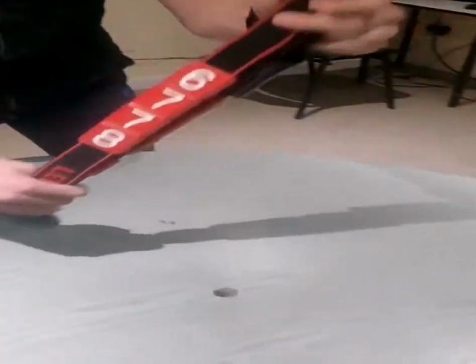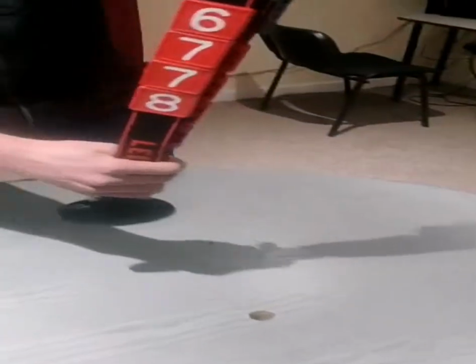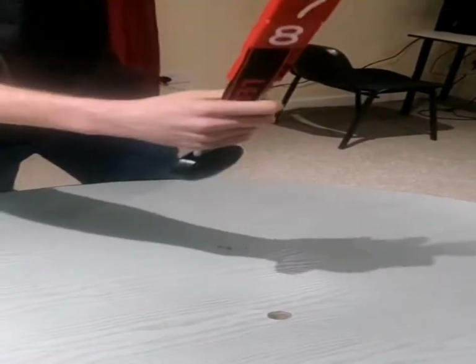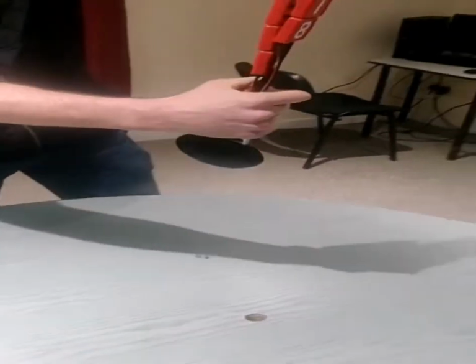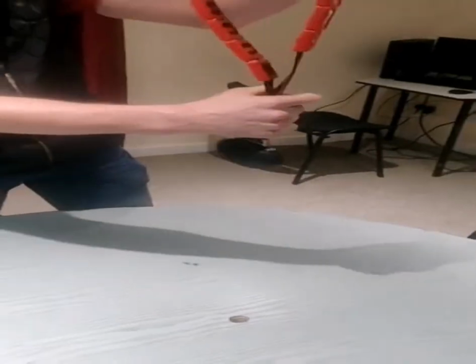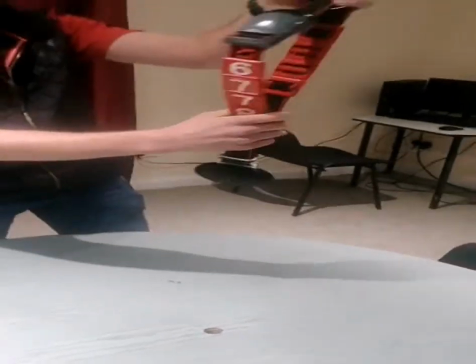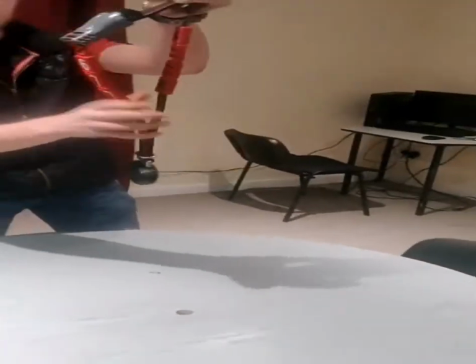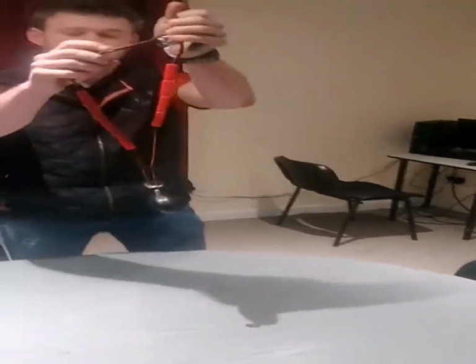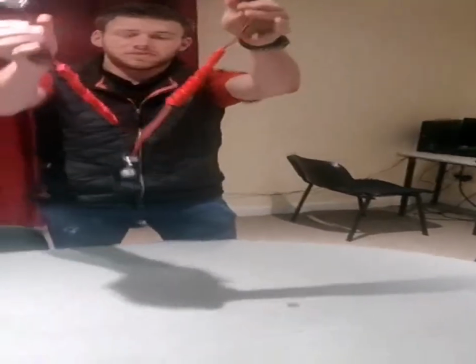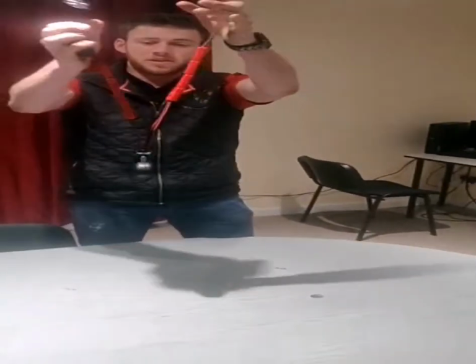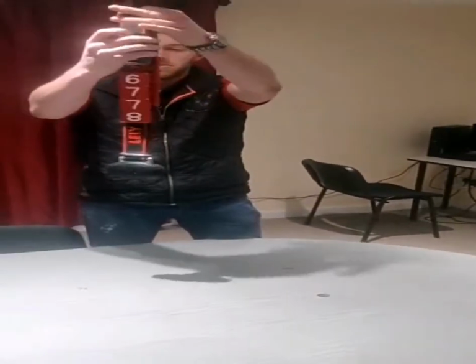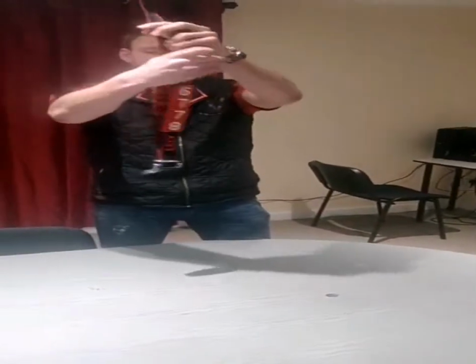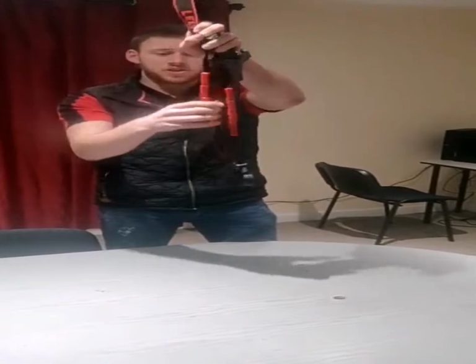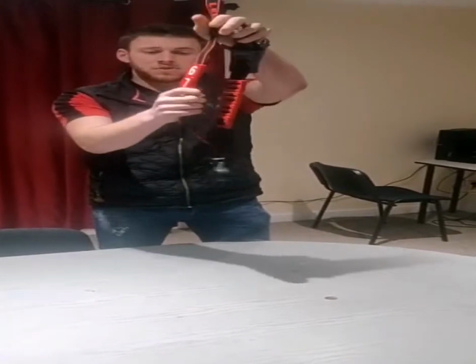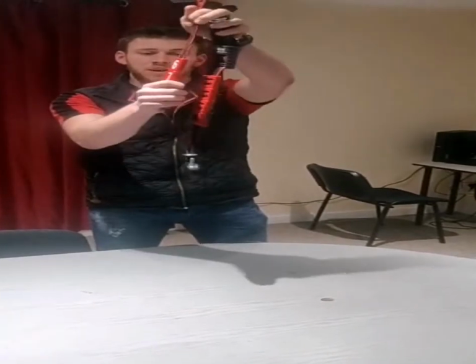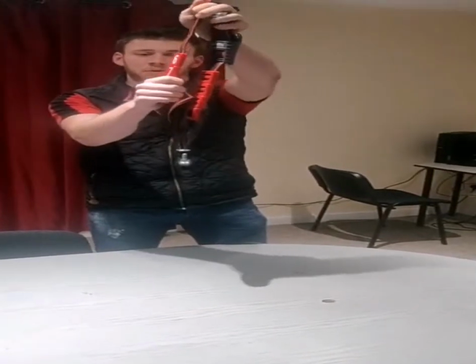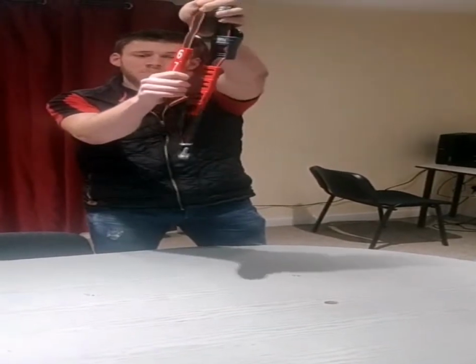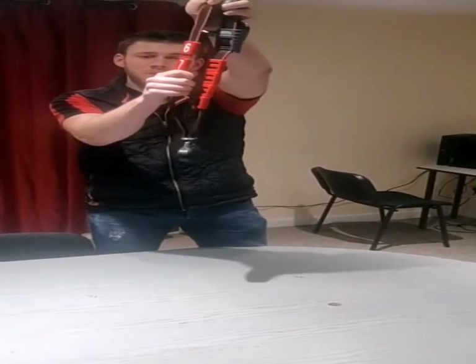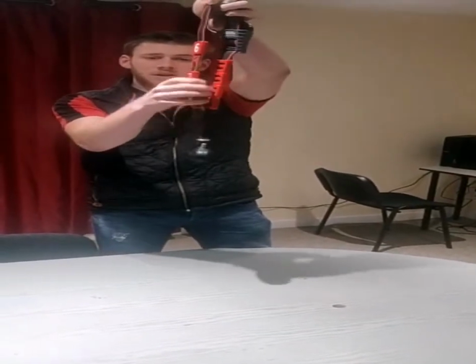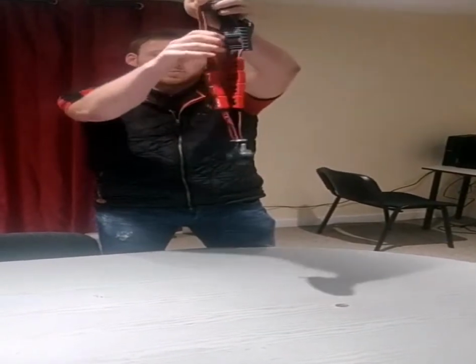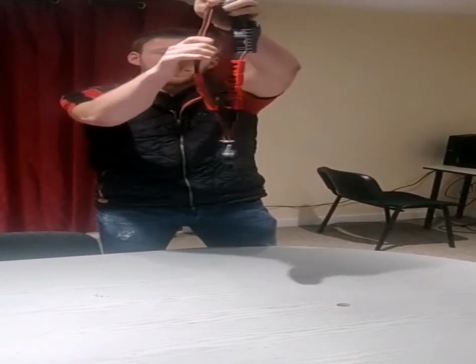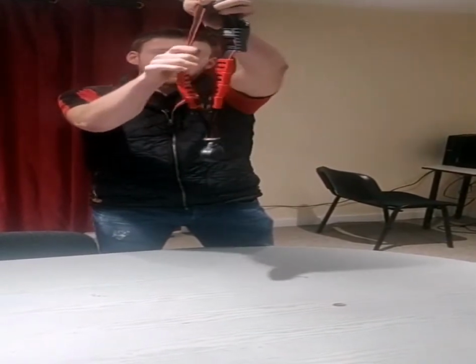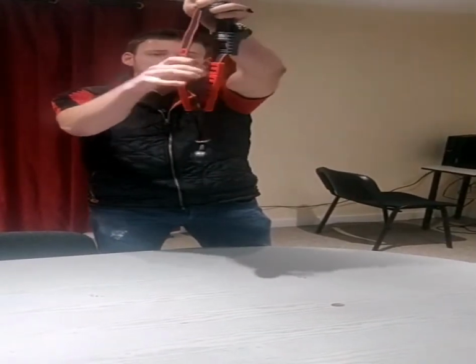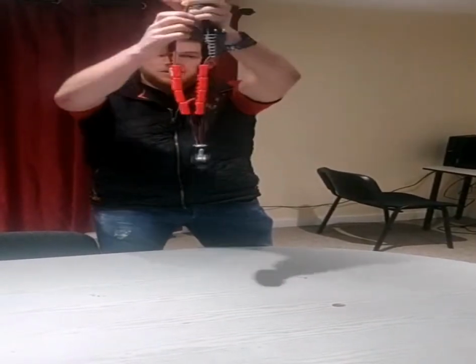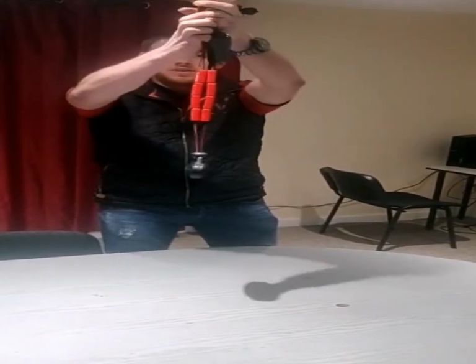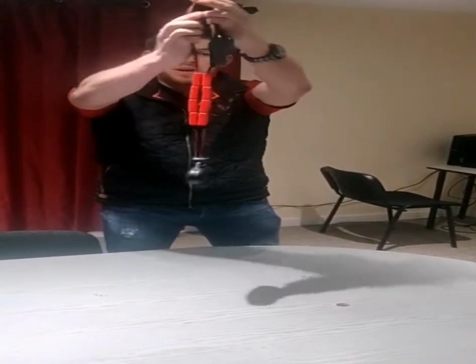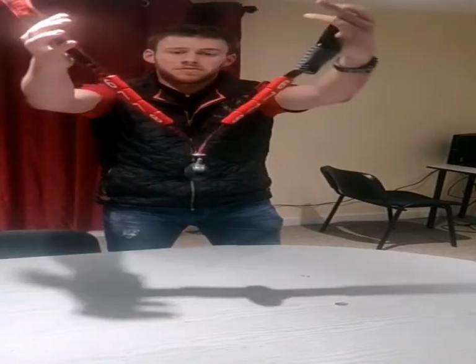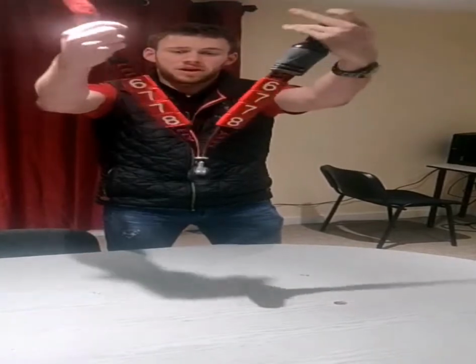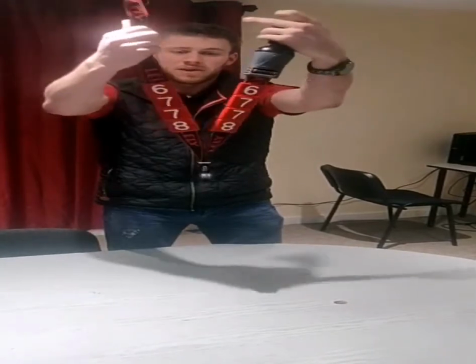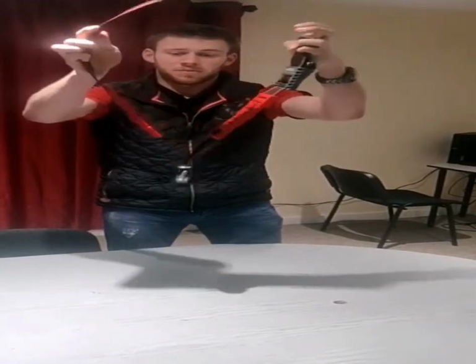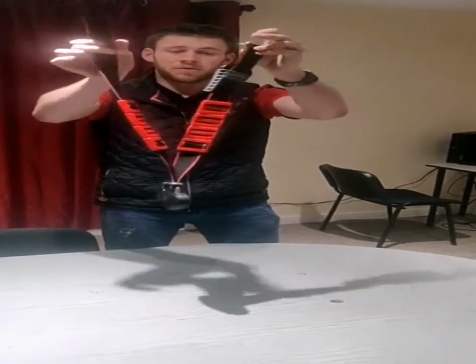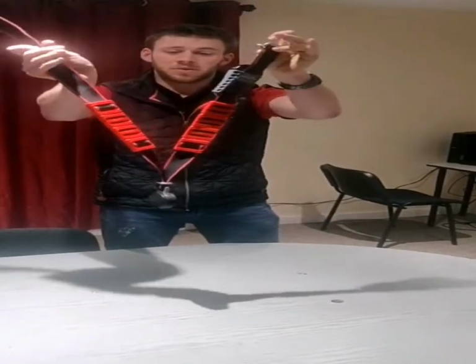Then we just want to reposition the numbers — you can see they're not quite even. Grab hold of the top and just pull them down. Now we have our collars made up and ready to go on to the cow.